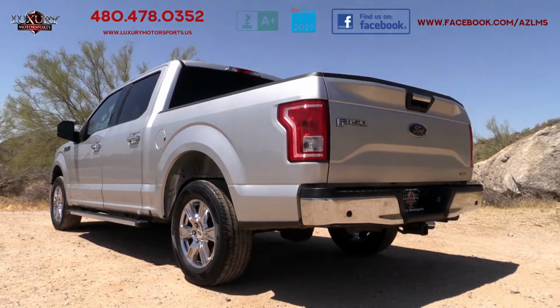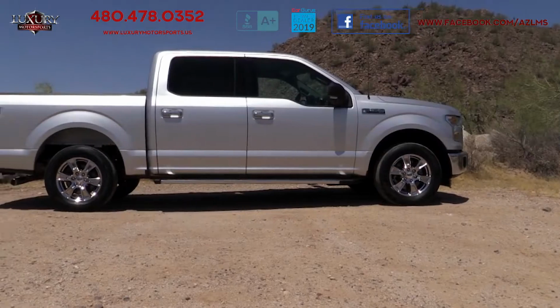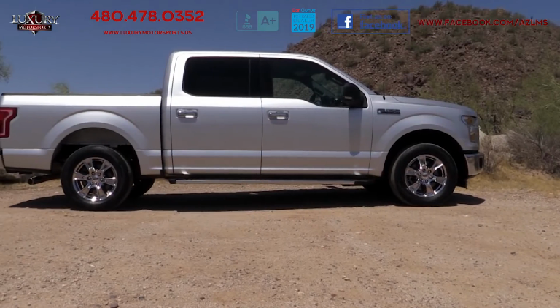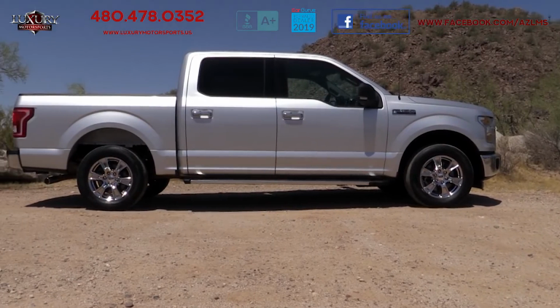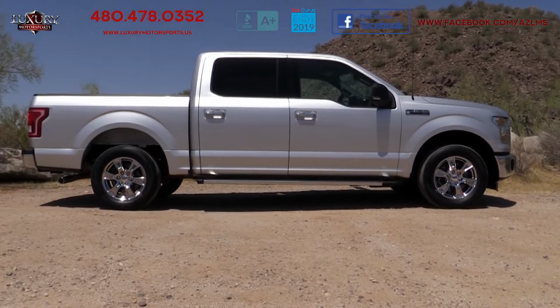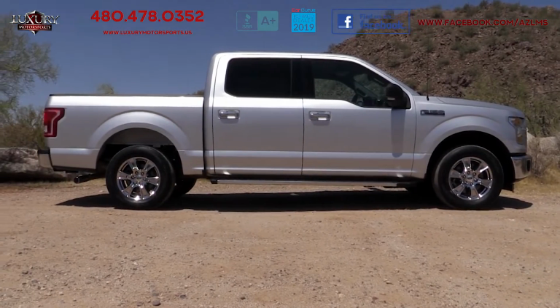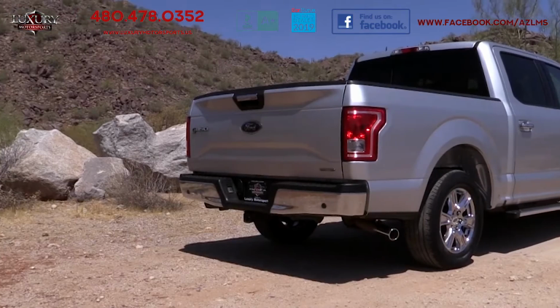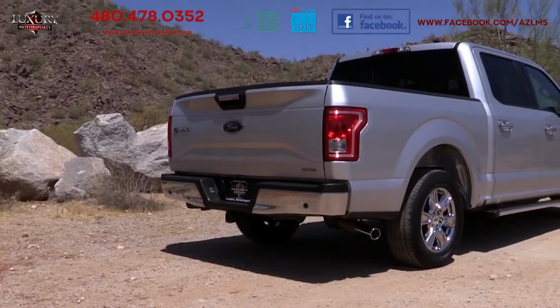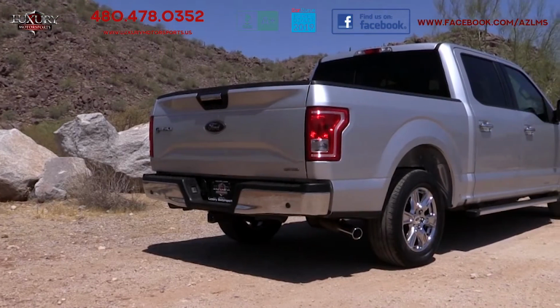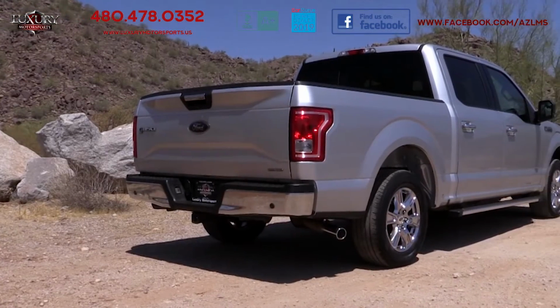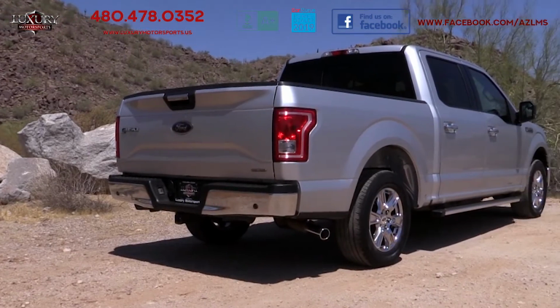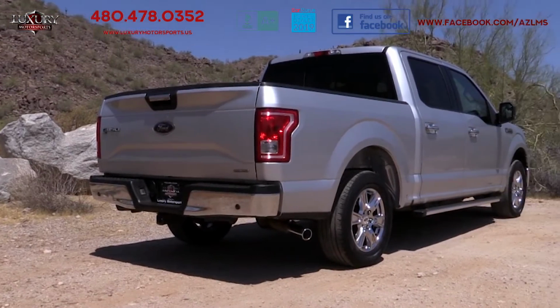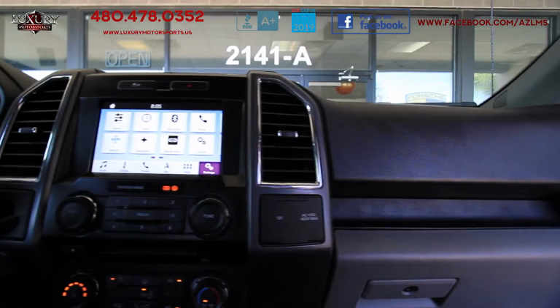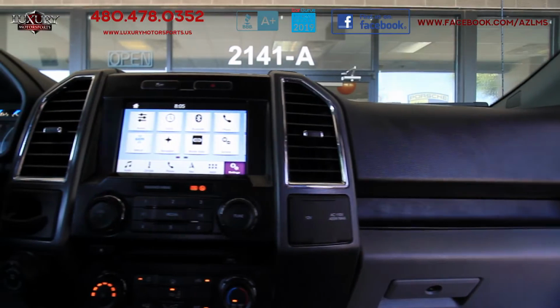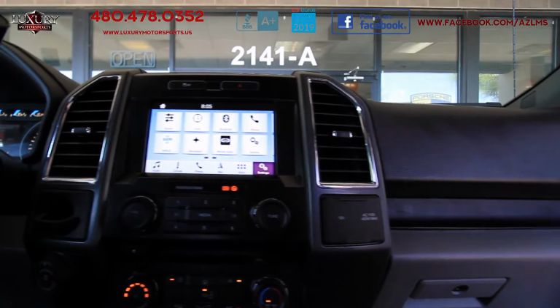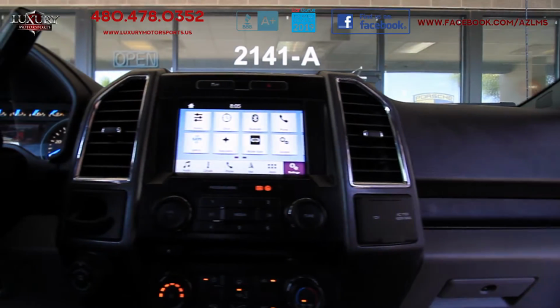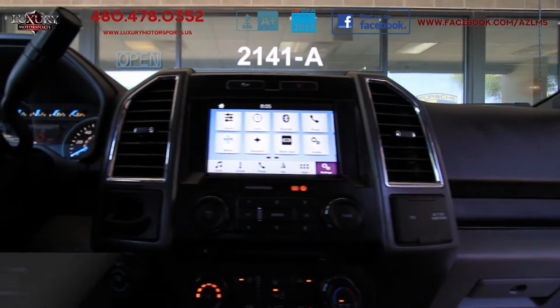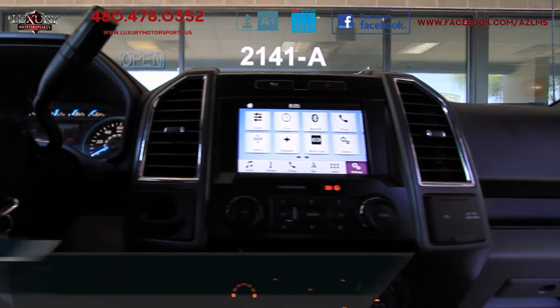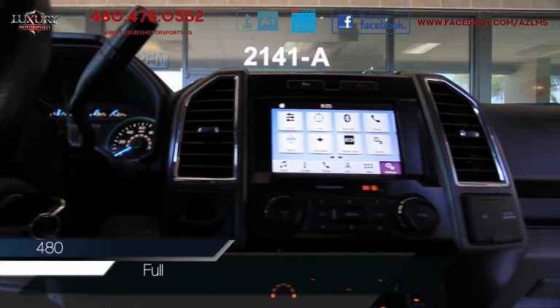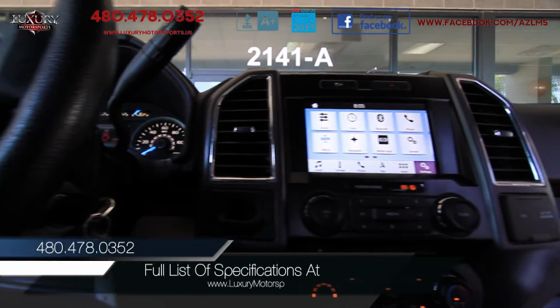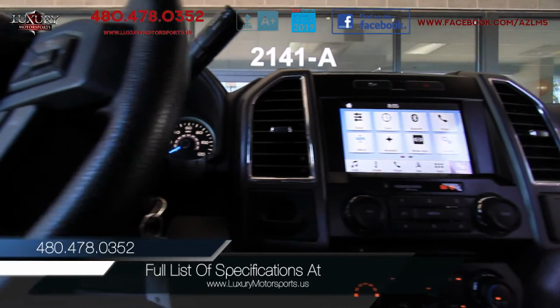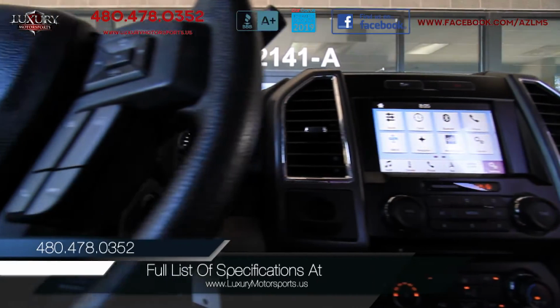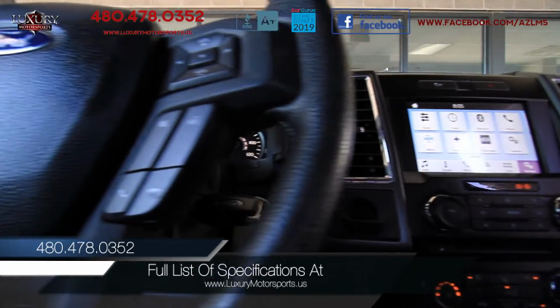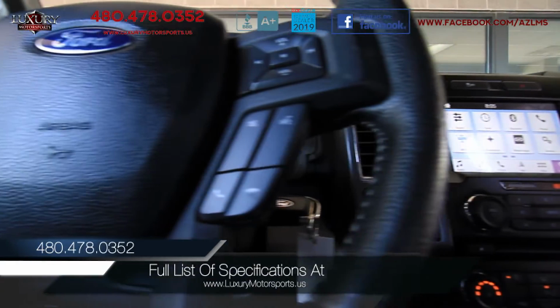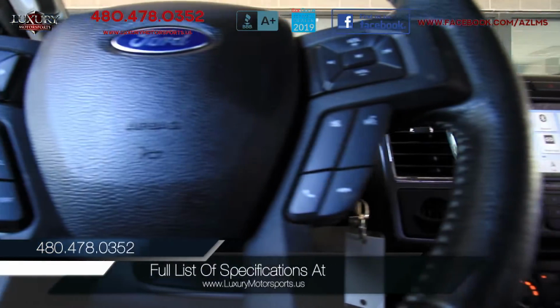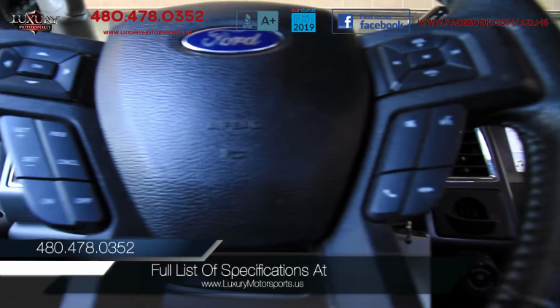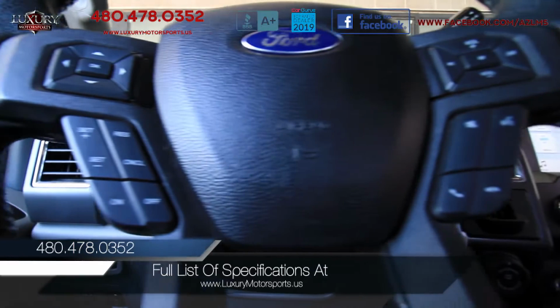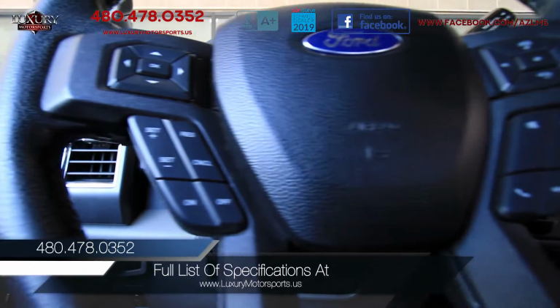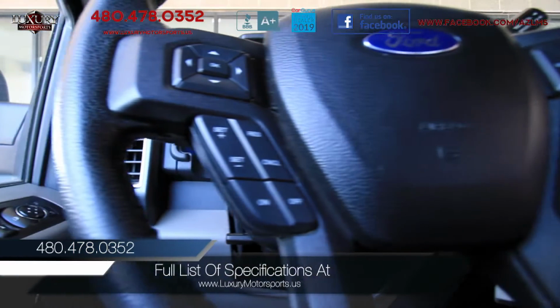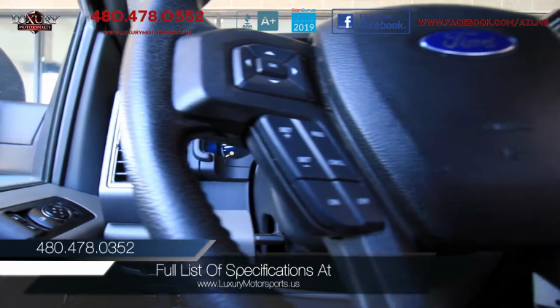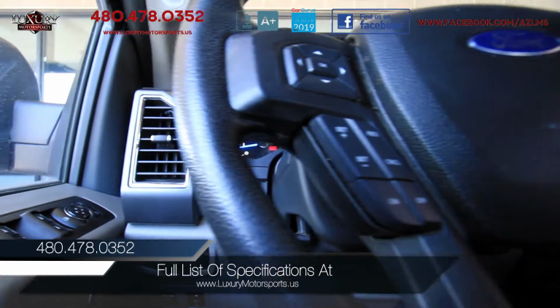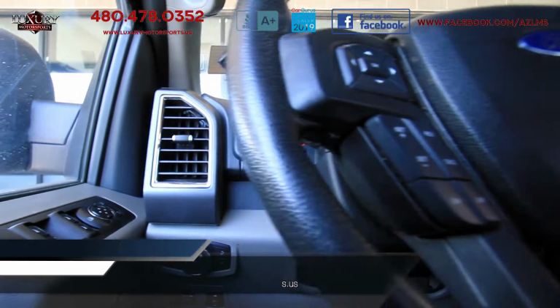Properly equipped, this one can tow up to 7,600 lbs. For a full list of specifications on this particular model, please visit our website at luxurymotorsports.us.